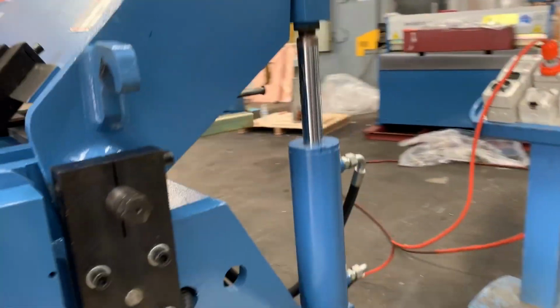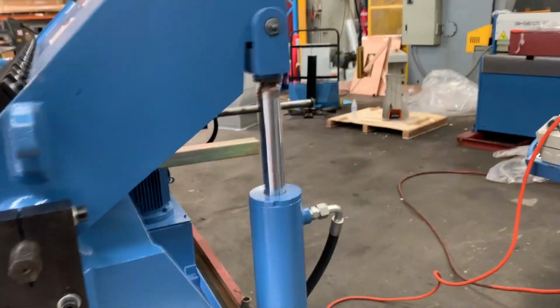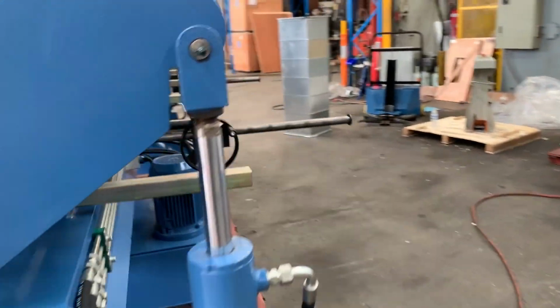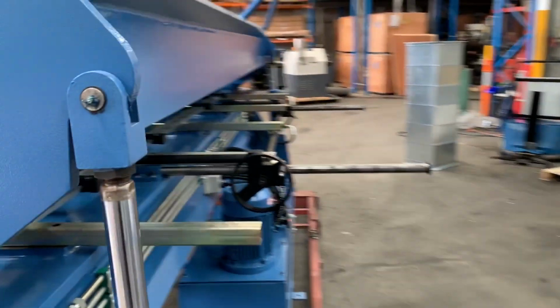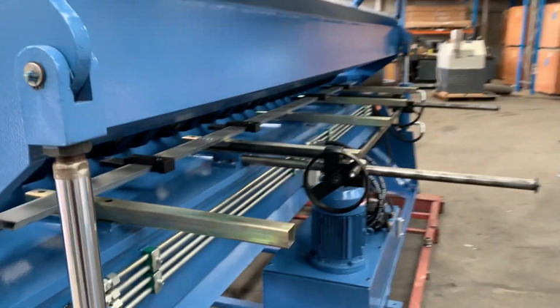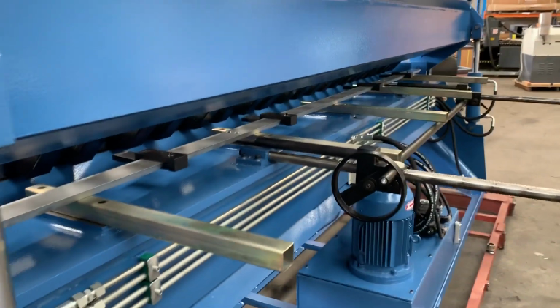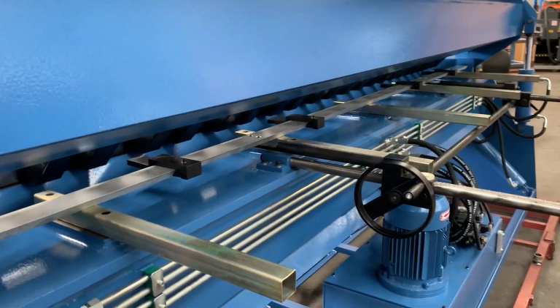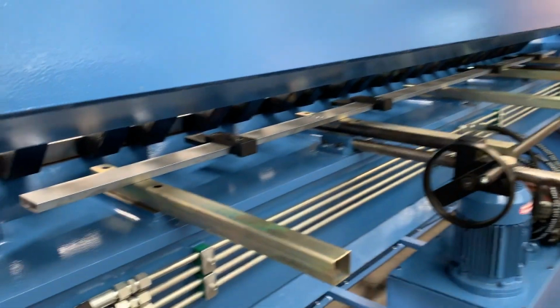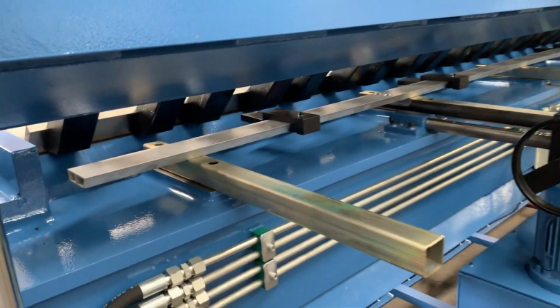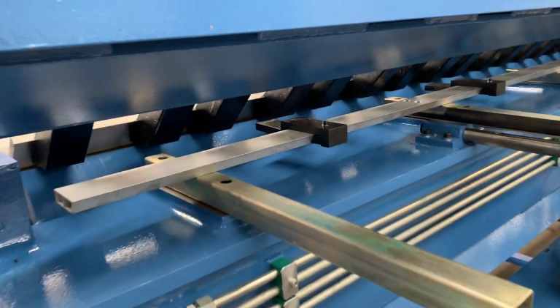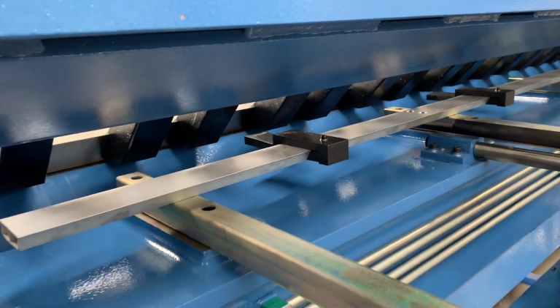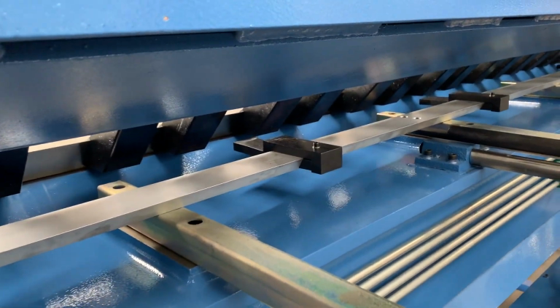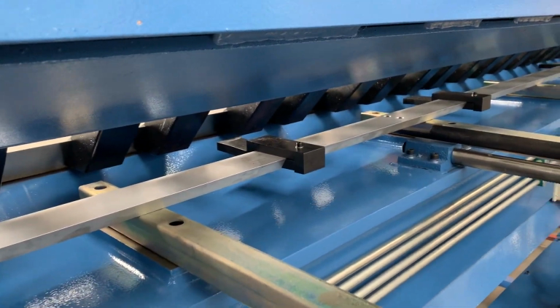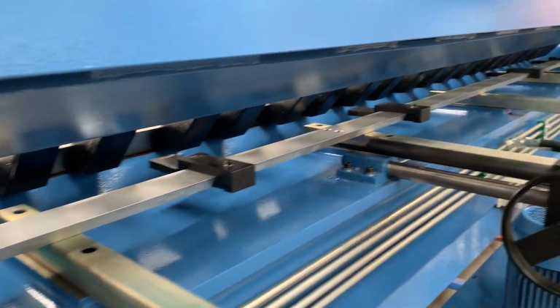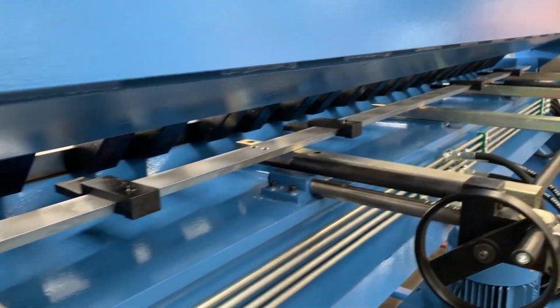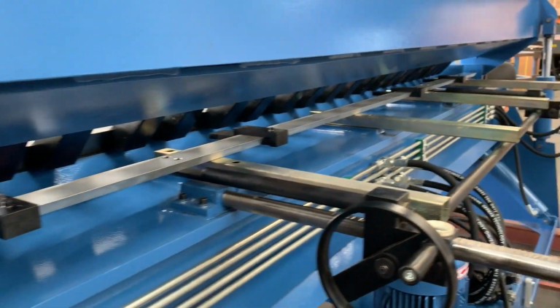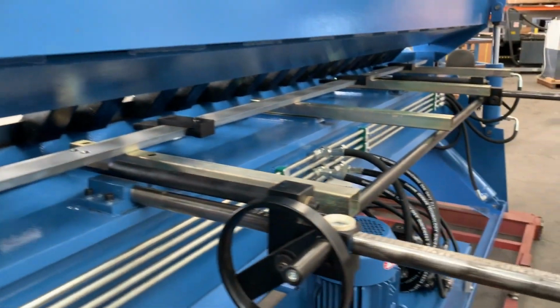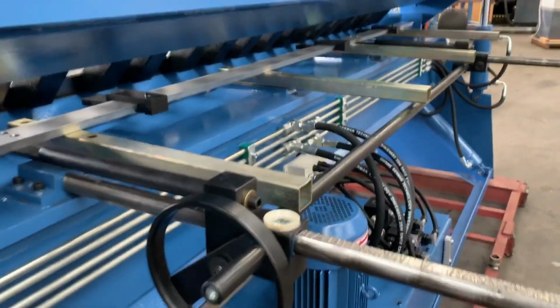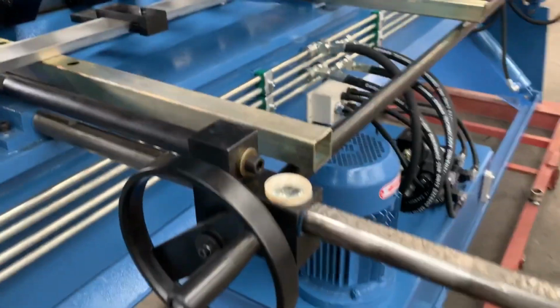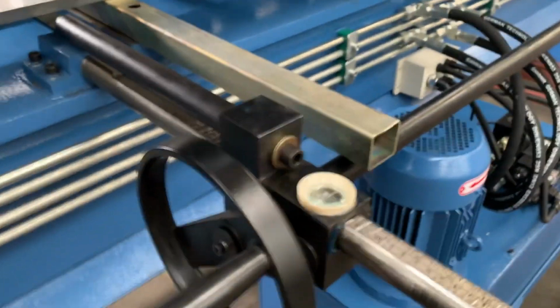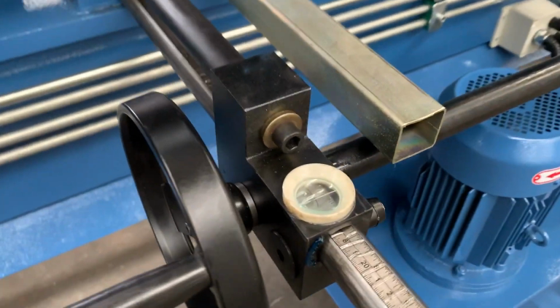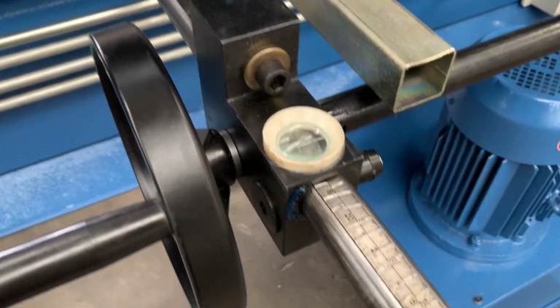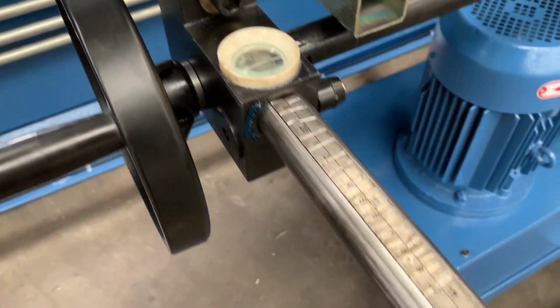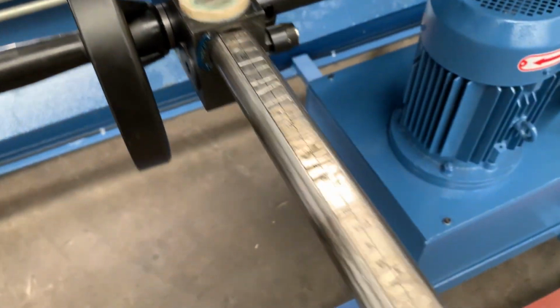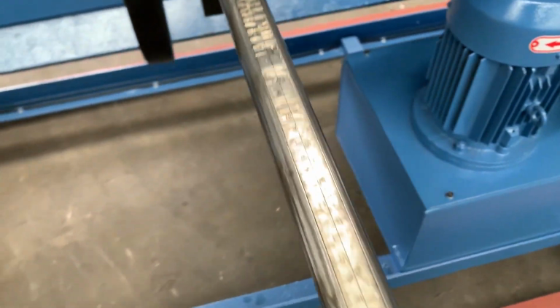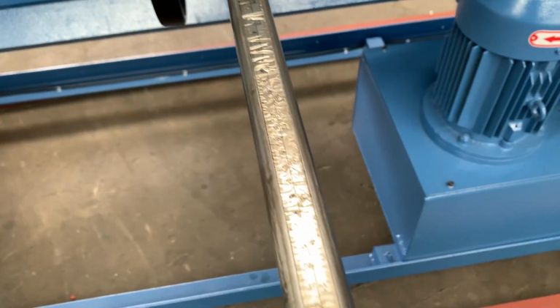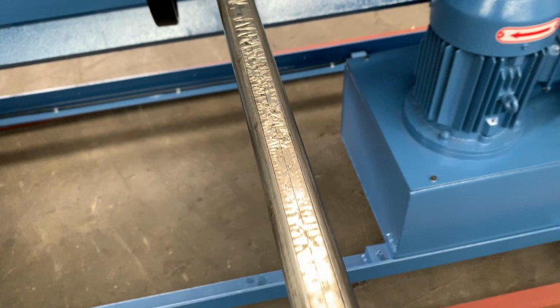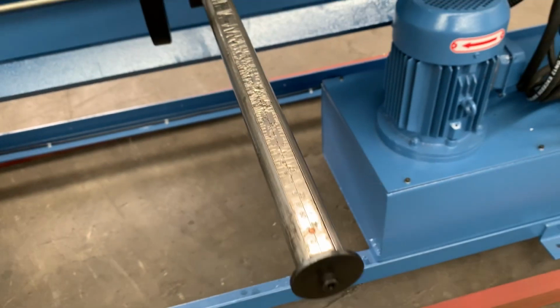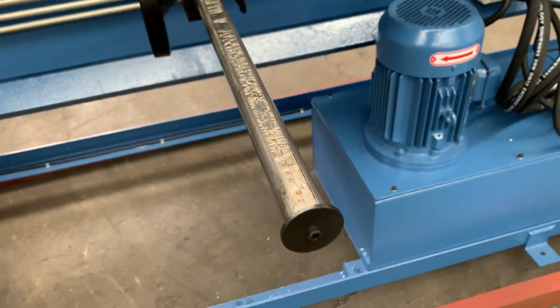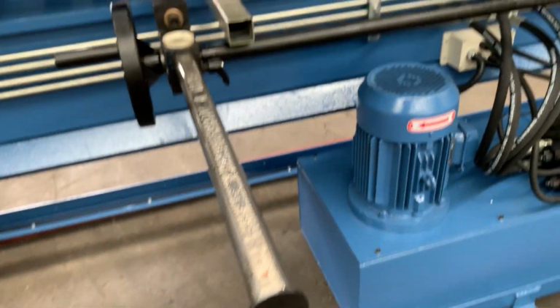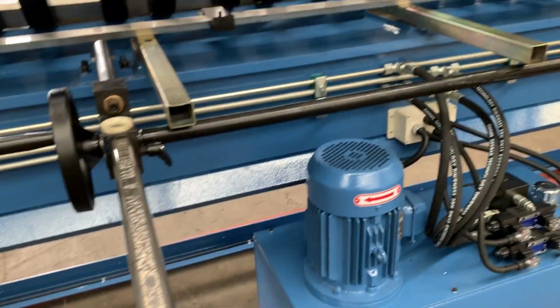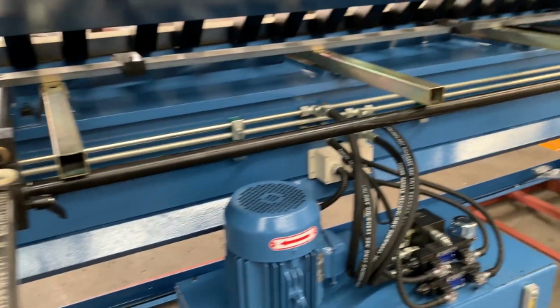Our NC1 is also fitted with a calibrated rack and pinion back gauge with four fingers all the way along. That's a feature that Asset Plant includes in our NC standard pan brakes and the NC1 pan brakes.